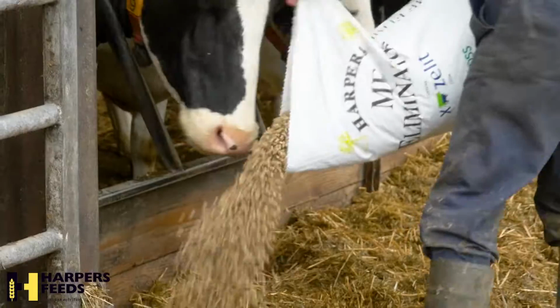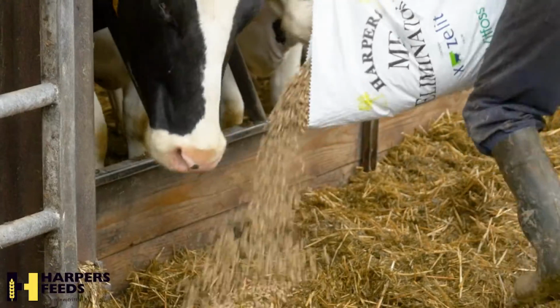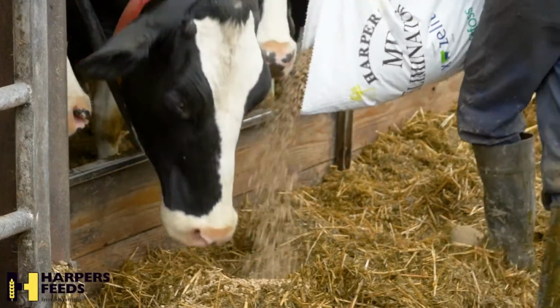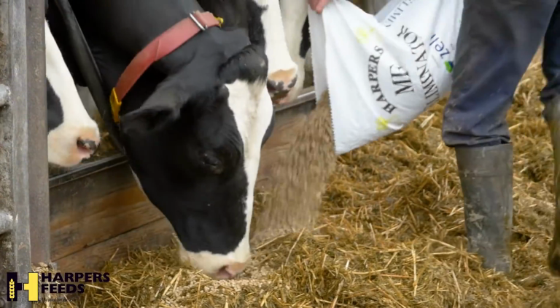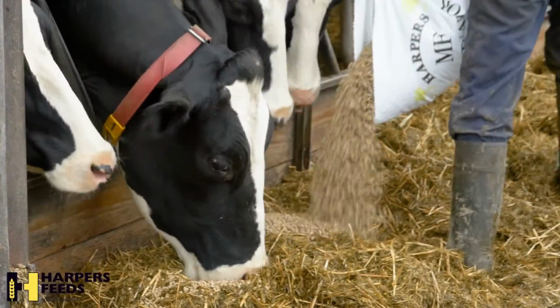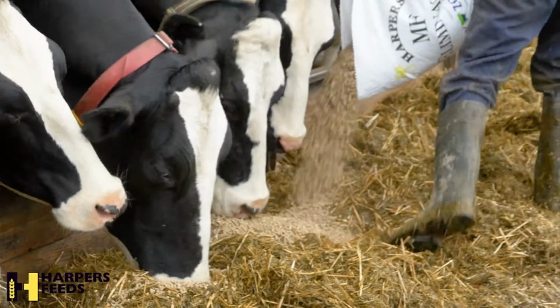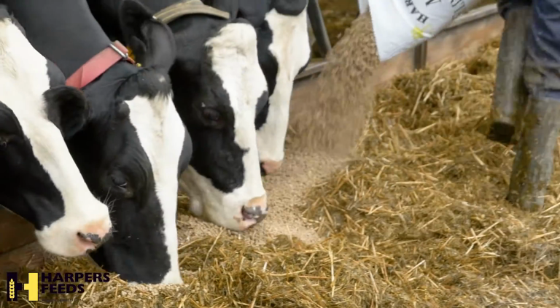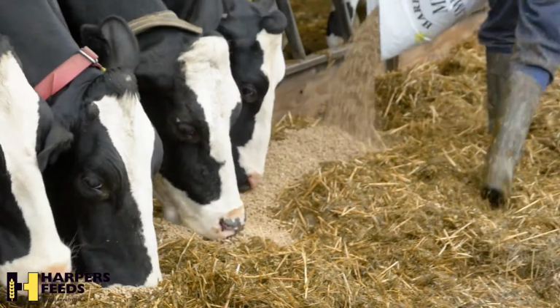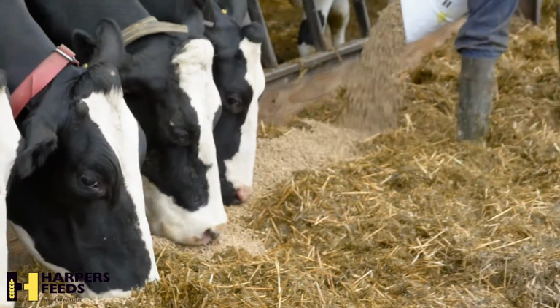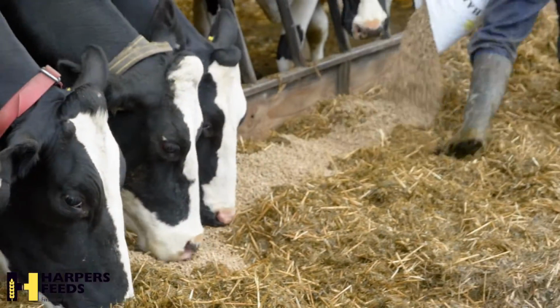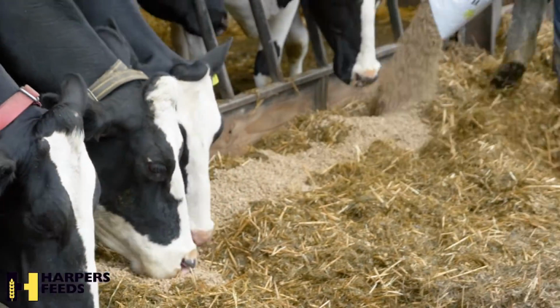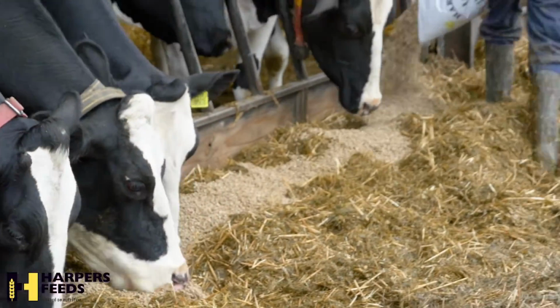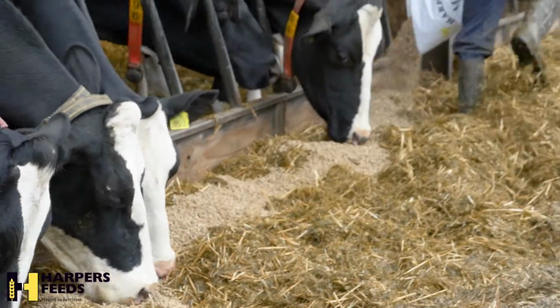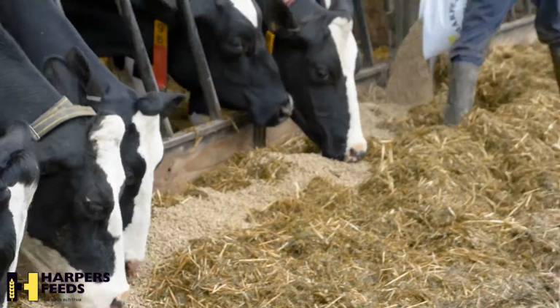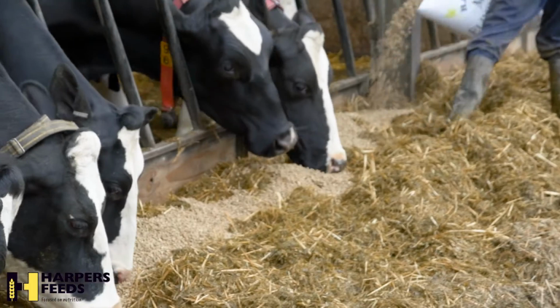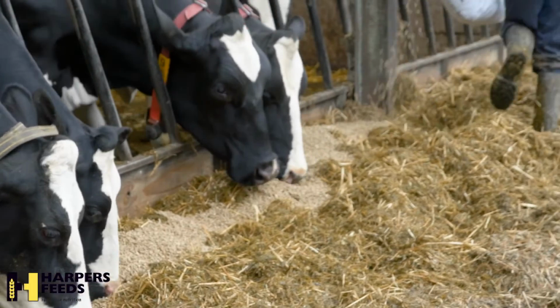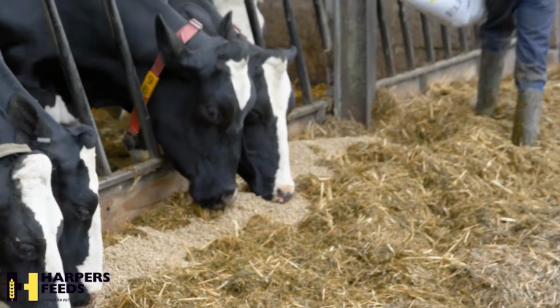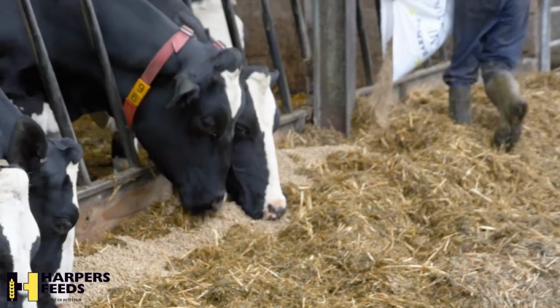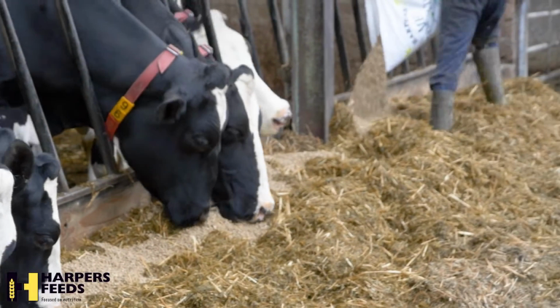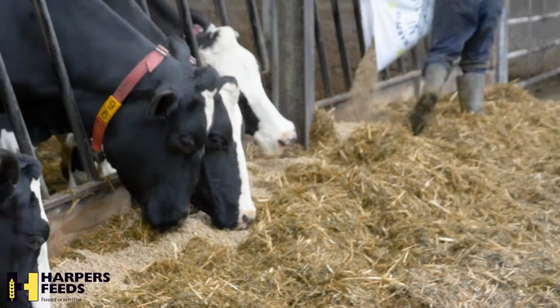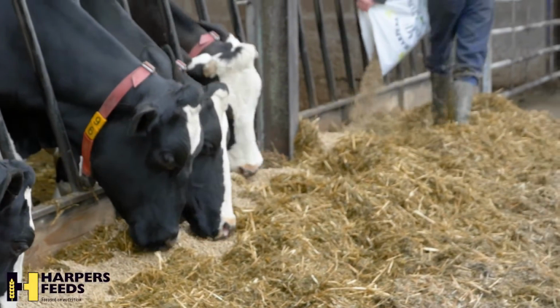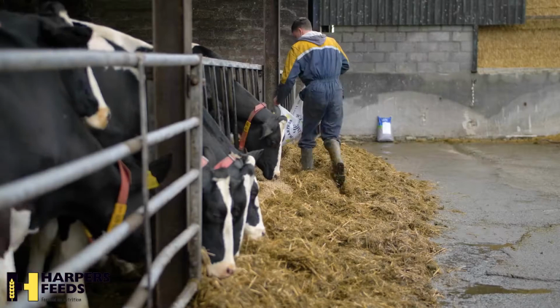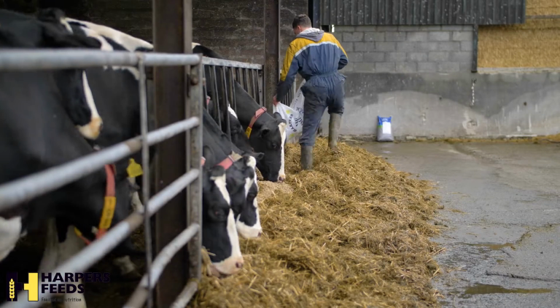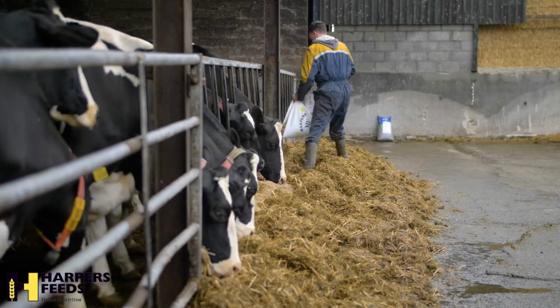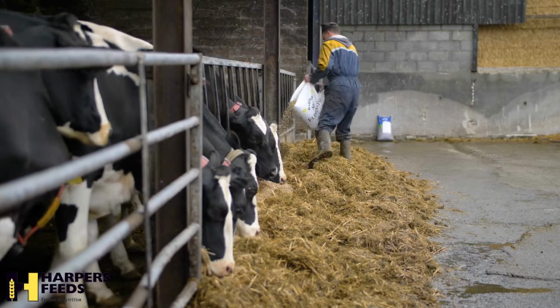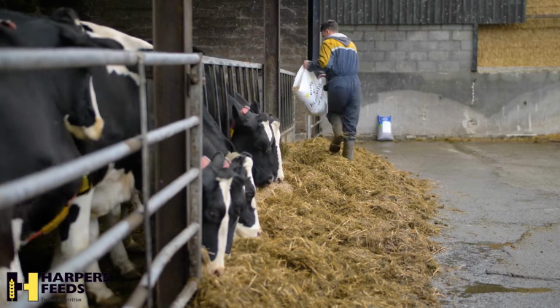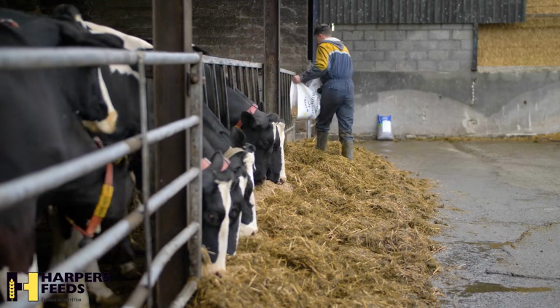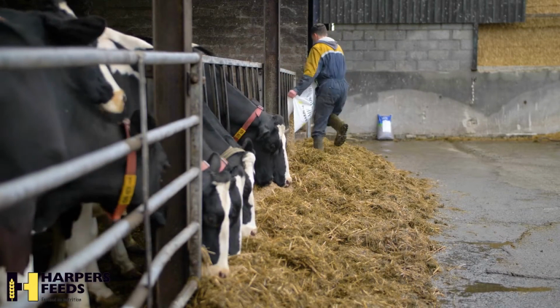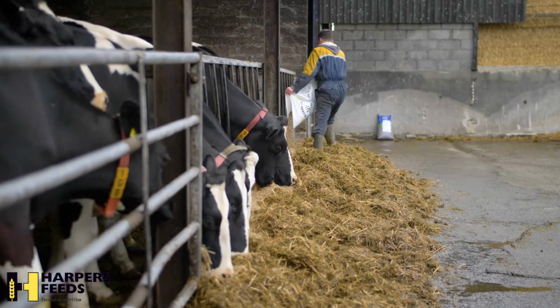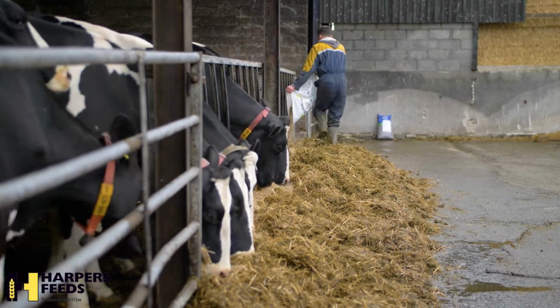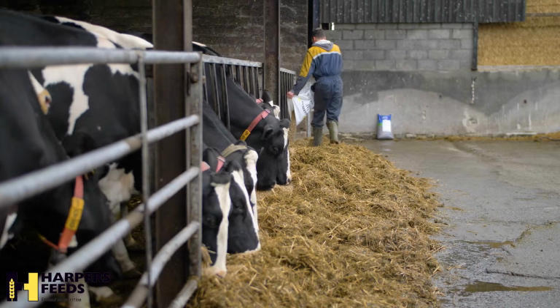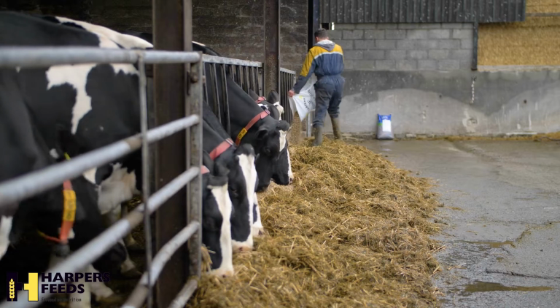Exillate works by binding calcium in the rumen, which triggers the cow to mobilise body calcium stores, meaning blood calcium levels are higher at calving.